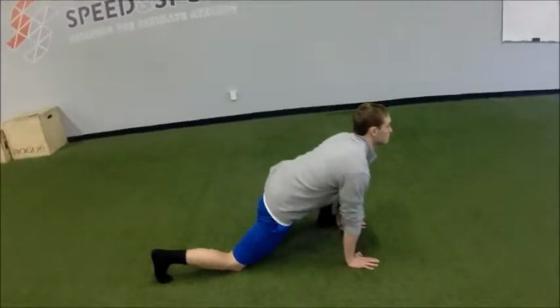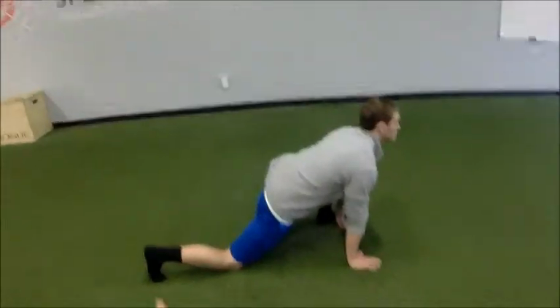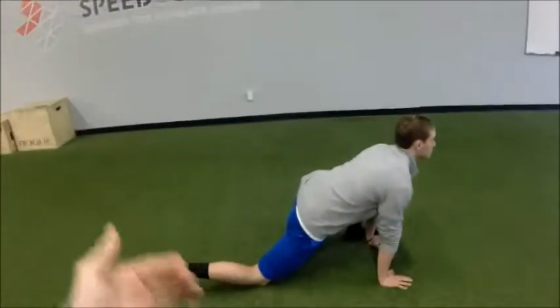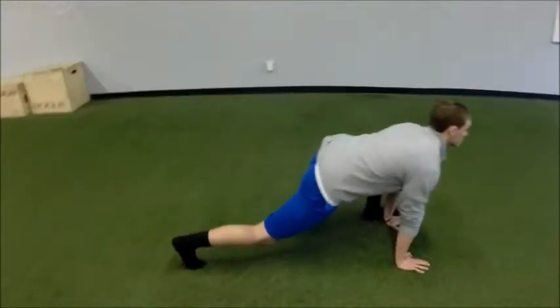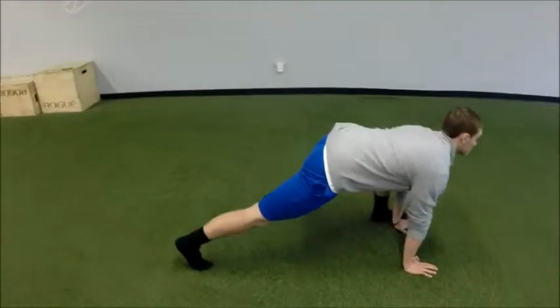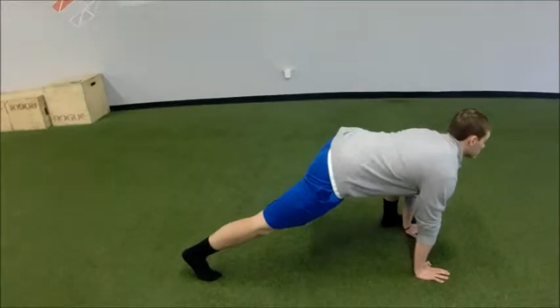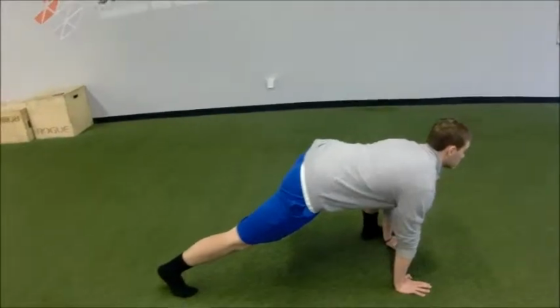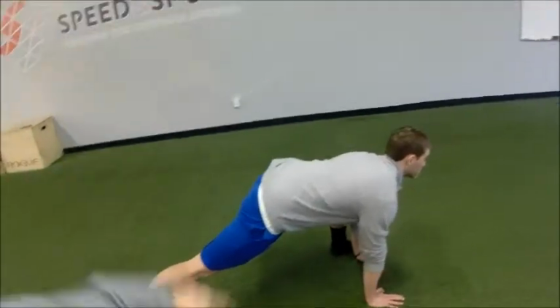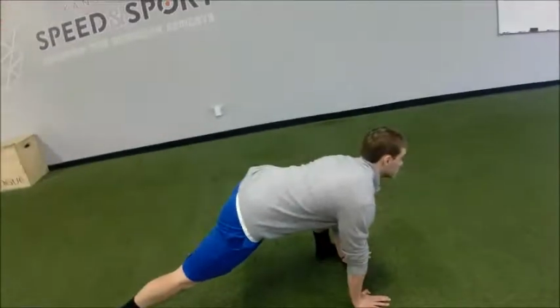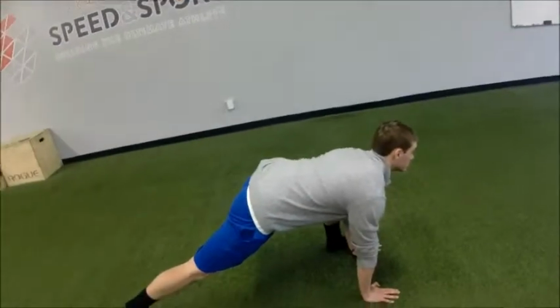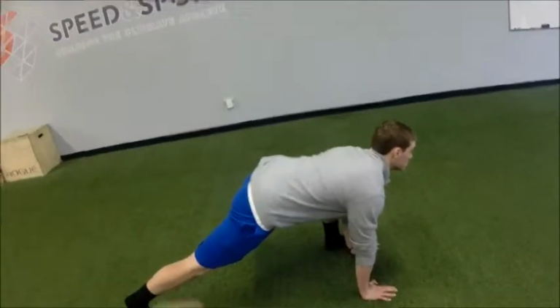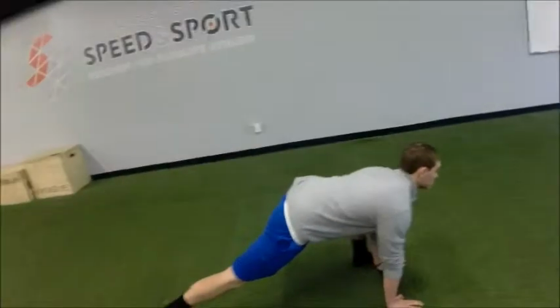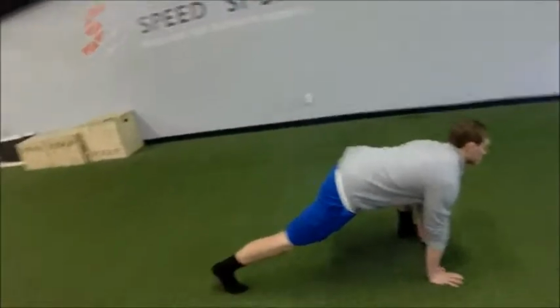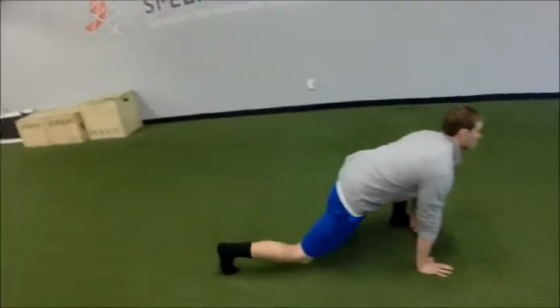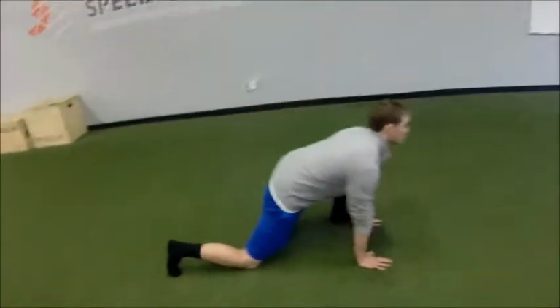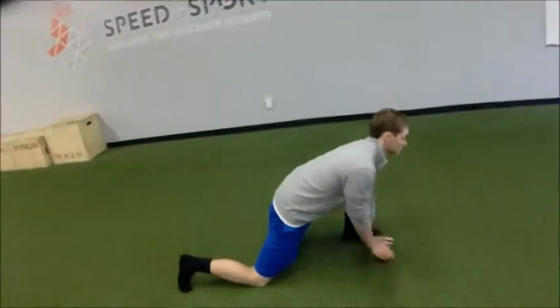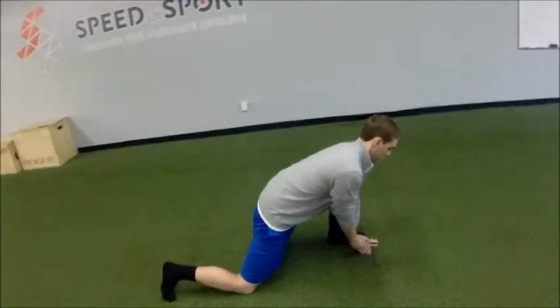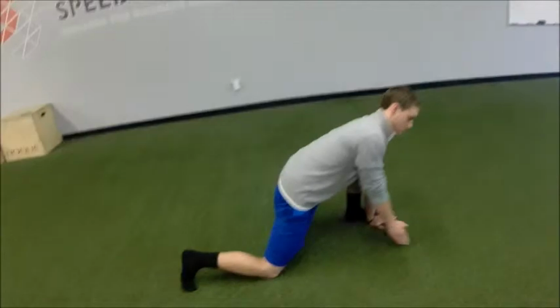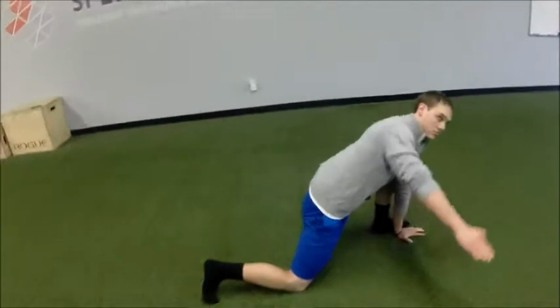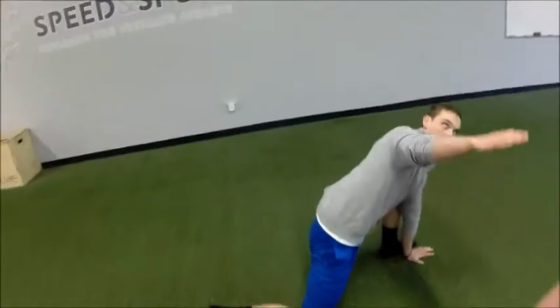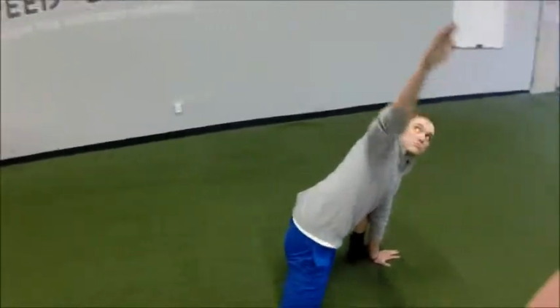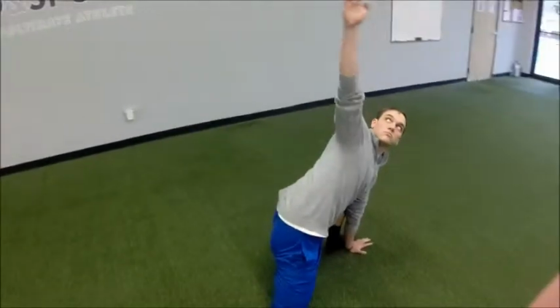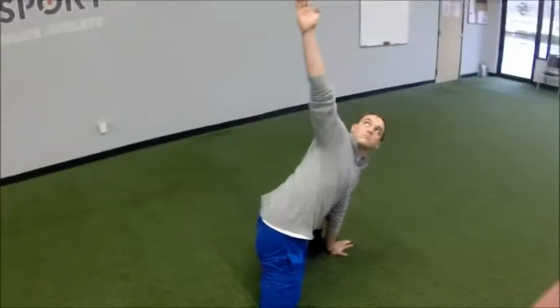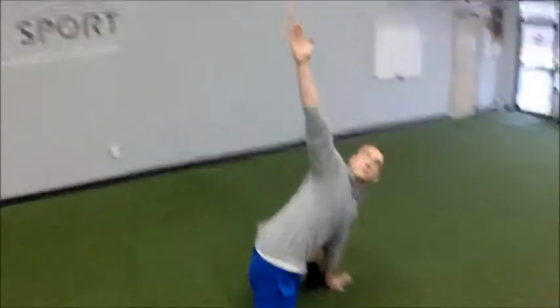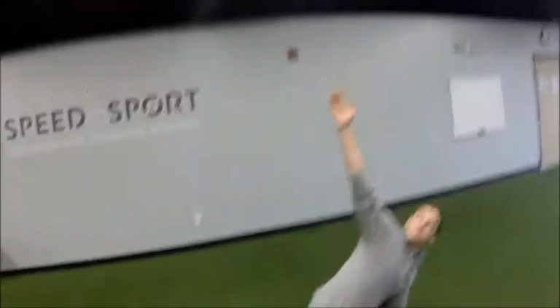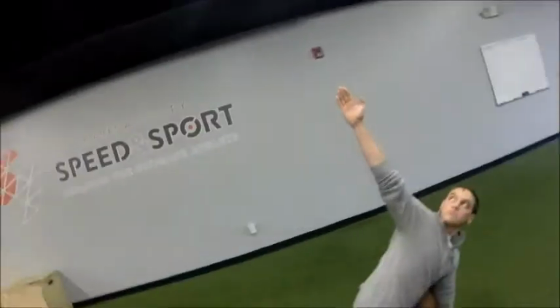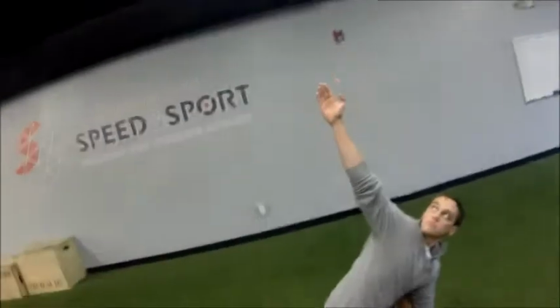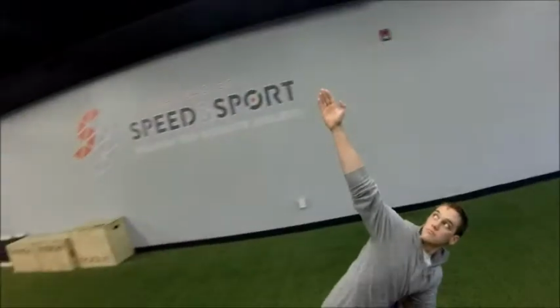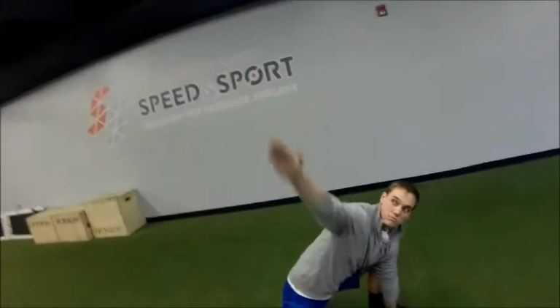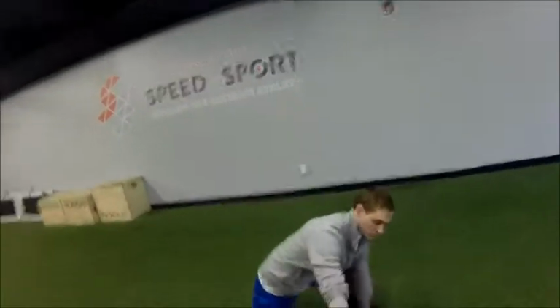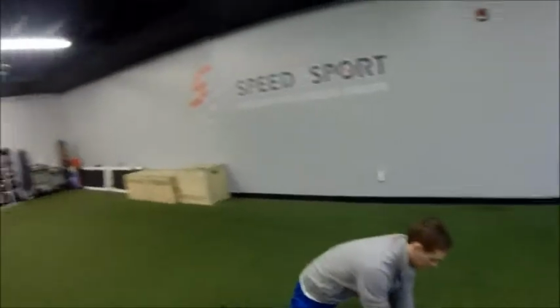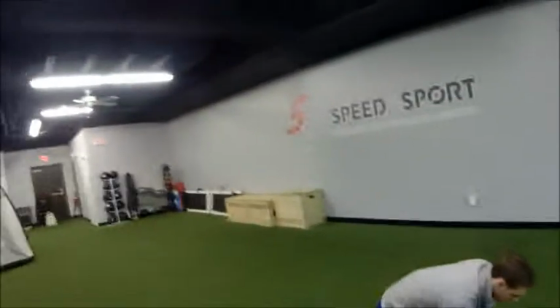From here we're going to do a hip lift — bring those hips up, get a good hamstring stretch on the left side, then come back down. And then we're going to rotate through the upper back, not the lower back. Eyes follow our hands, then back down. That's one rep.